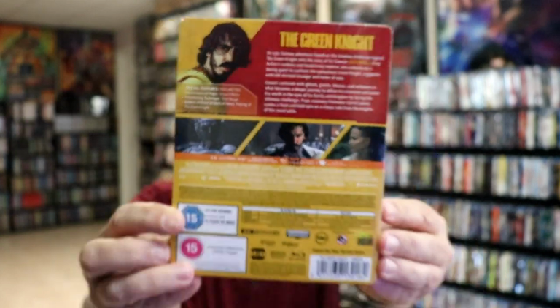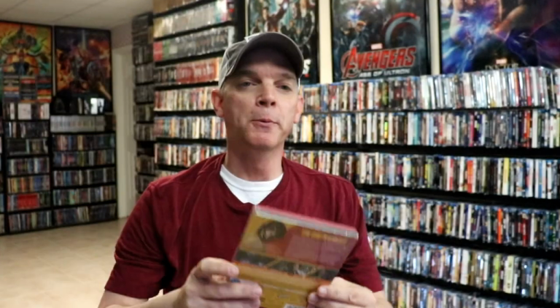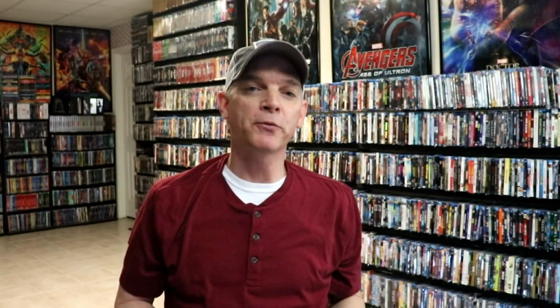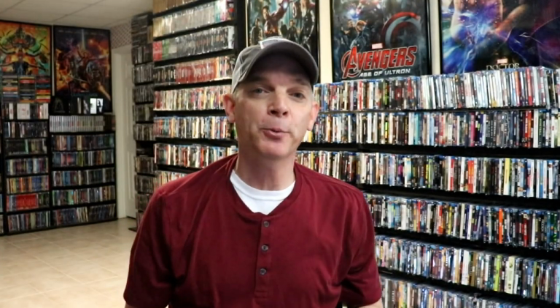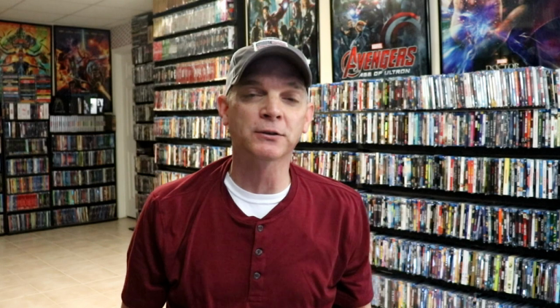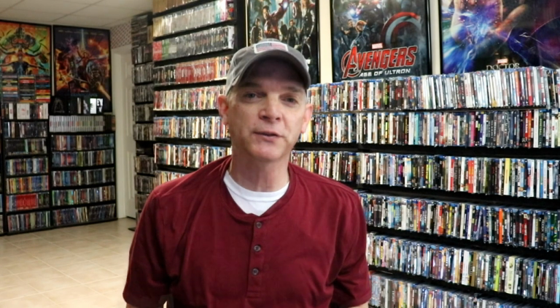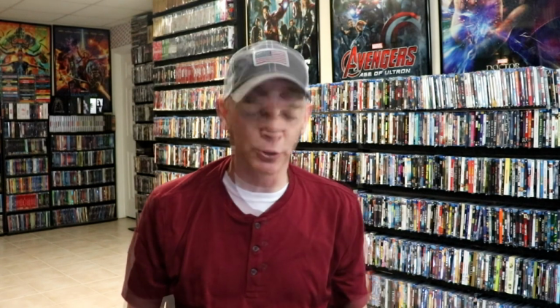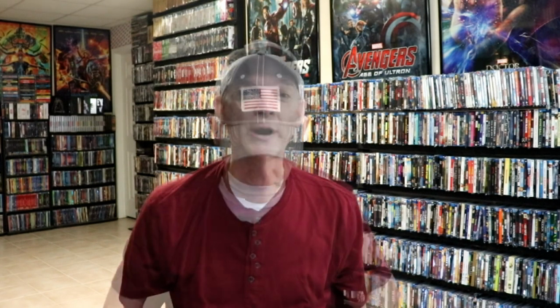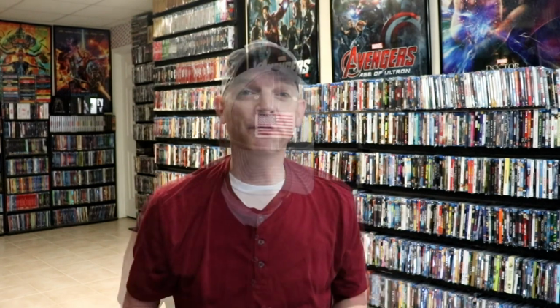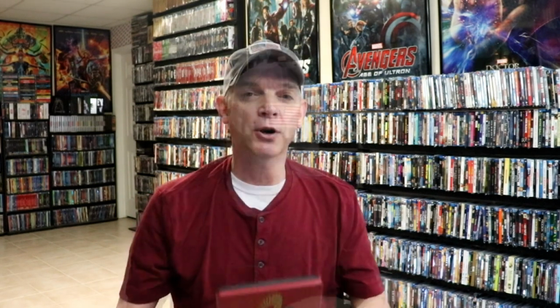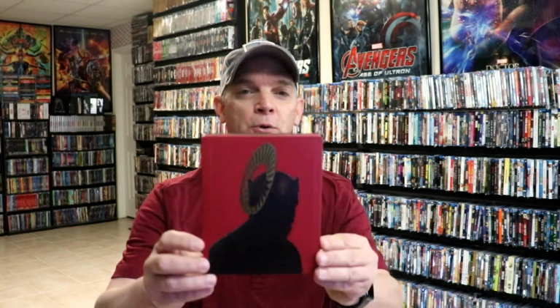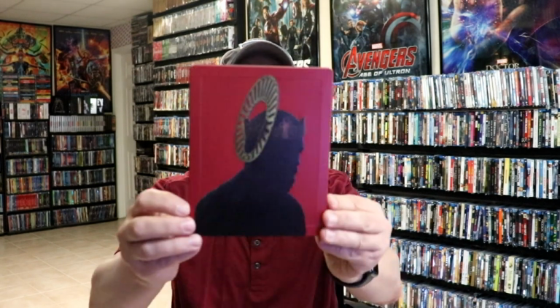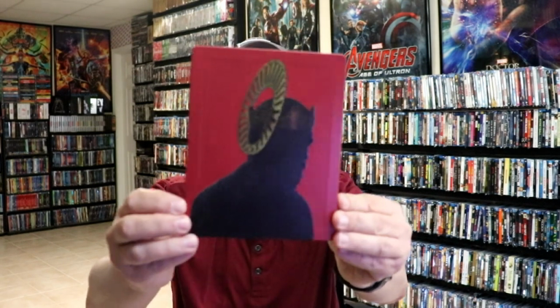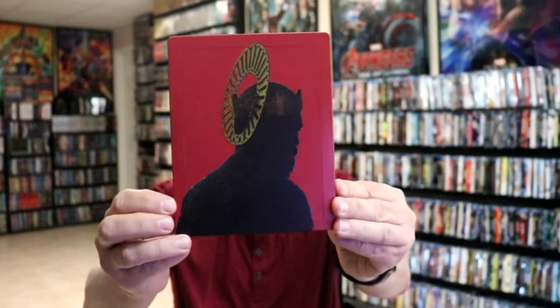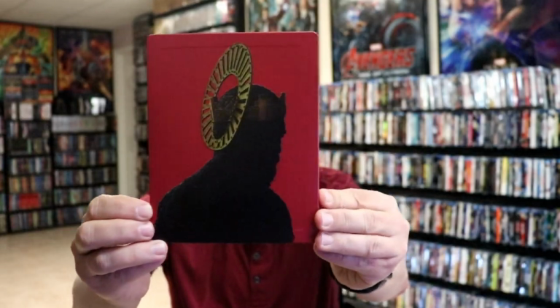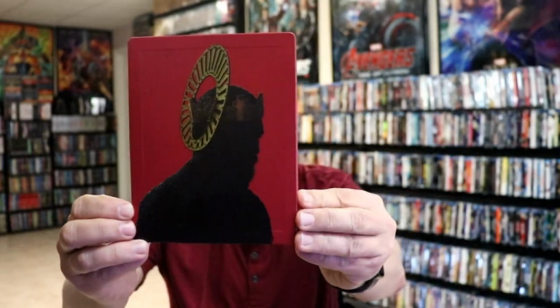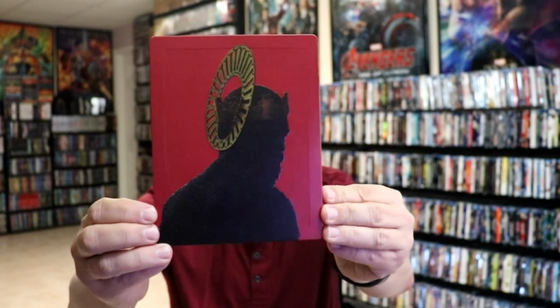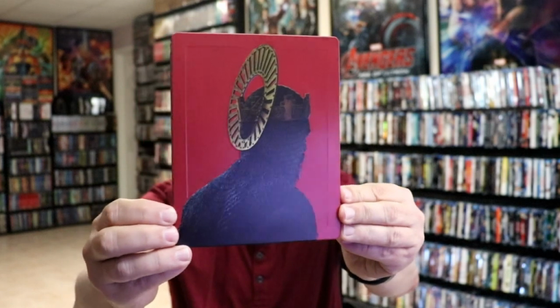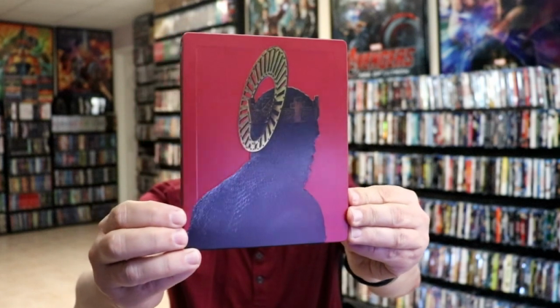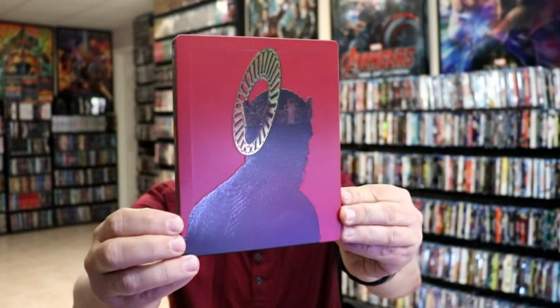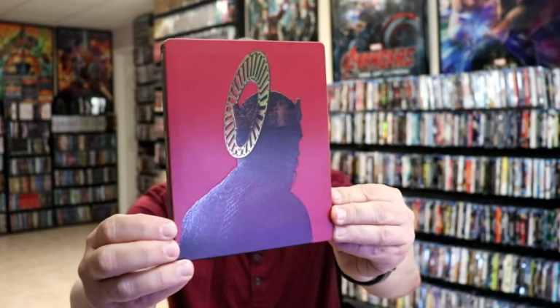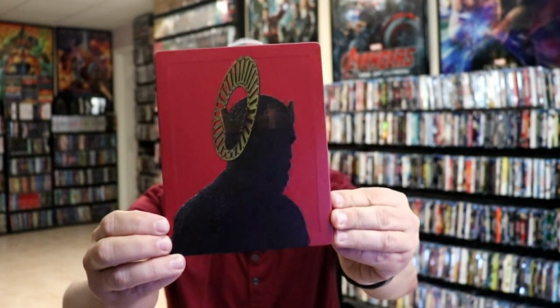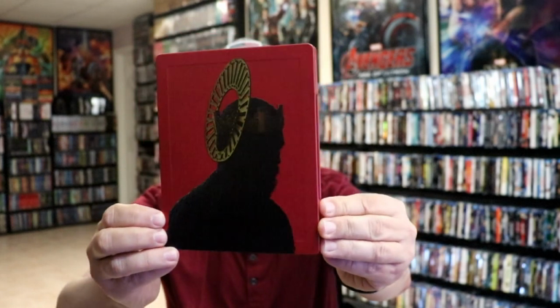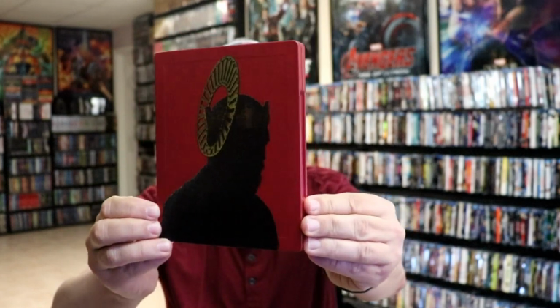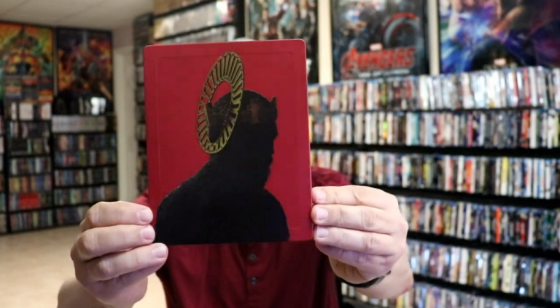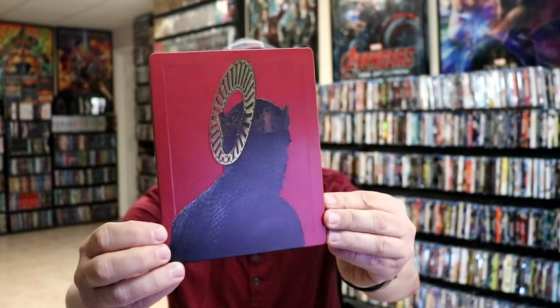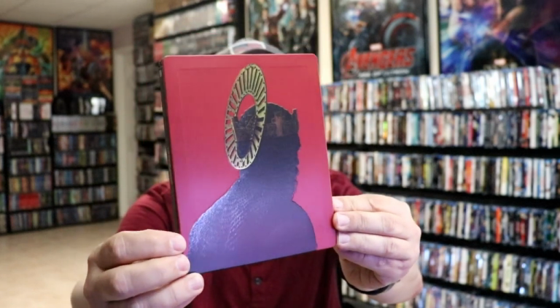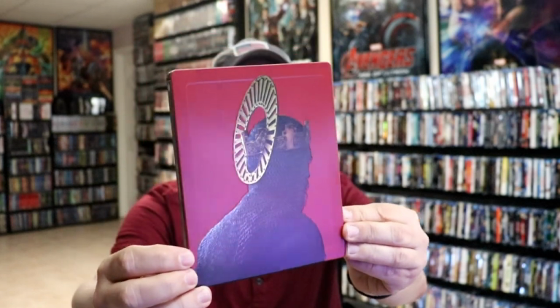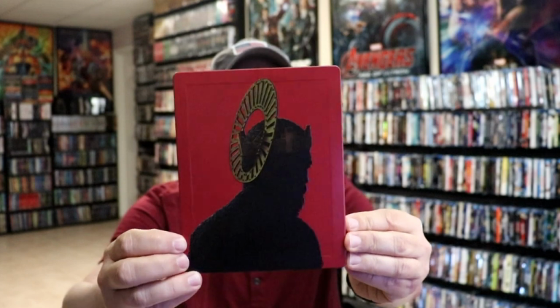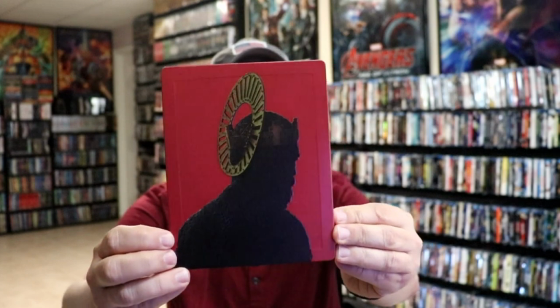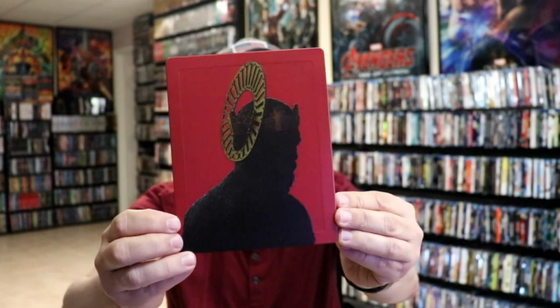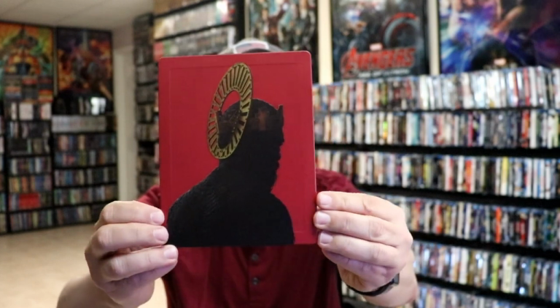I'm going to go ahead and remove this from the wrapper, and we can take a closer look at this Steelbook. Okay, I got the wrapper off and the J-Card removed. Here's the front of the Steelbook. It is a matte finish with embossing. As you can see, there's a border going around it, and the image is embossed, which is really nice.